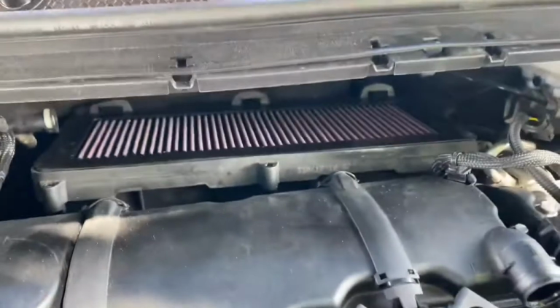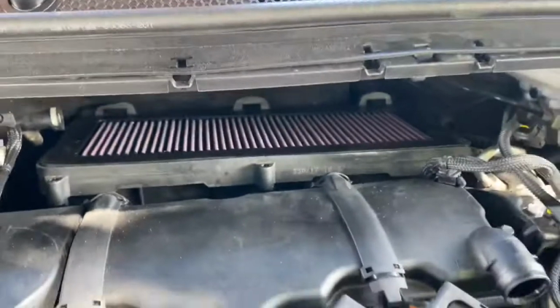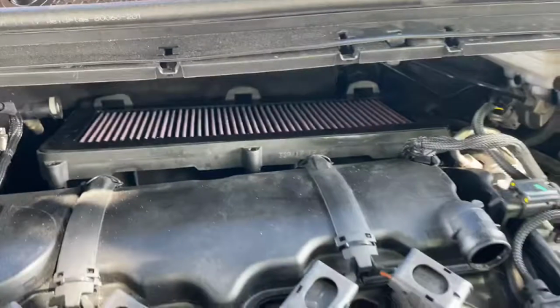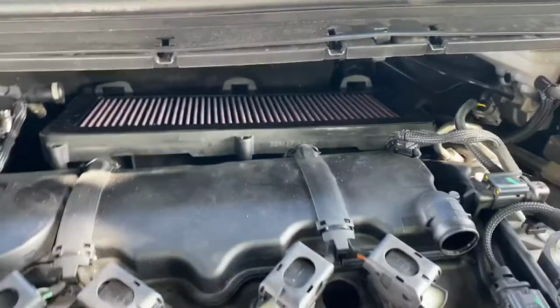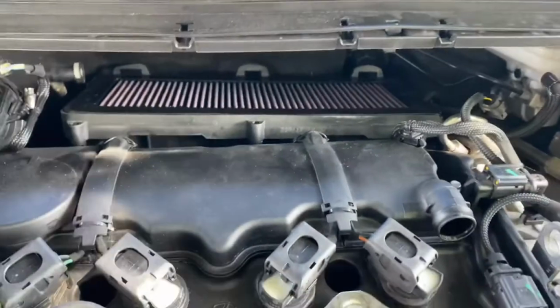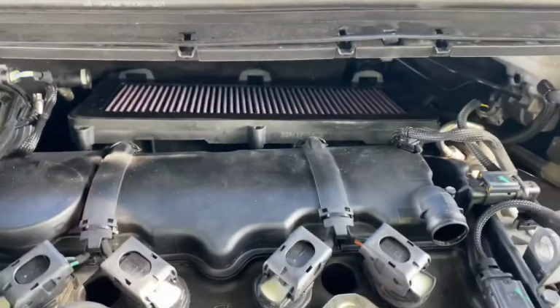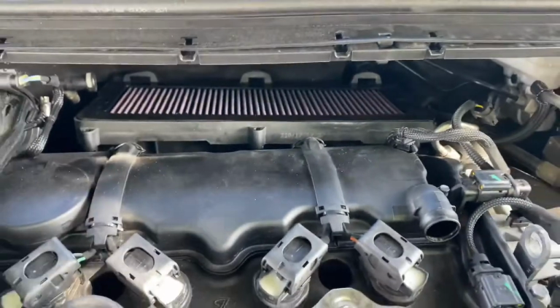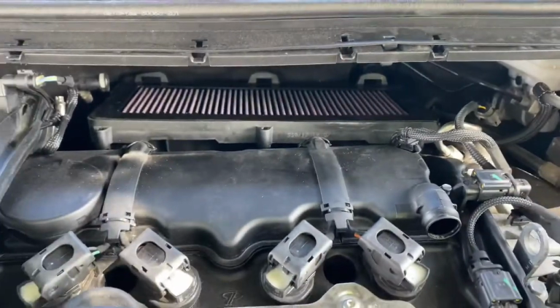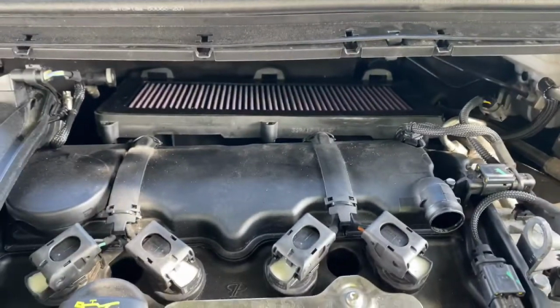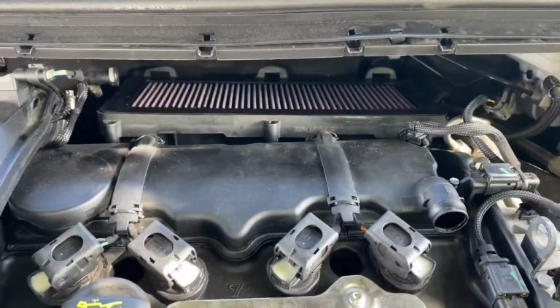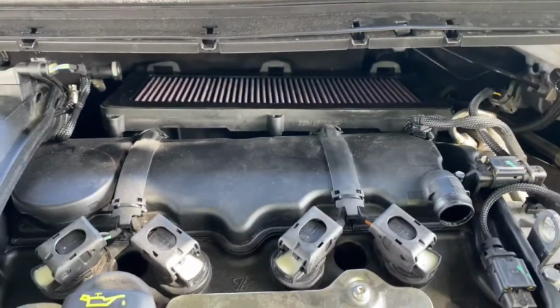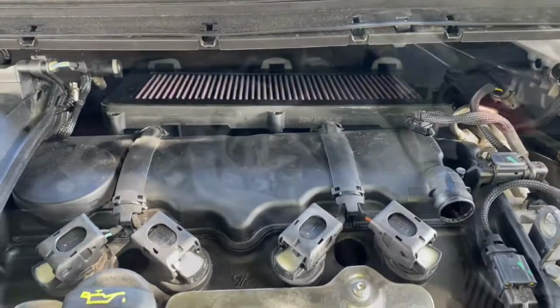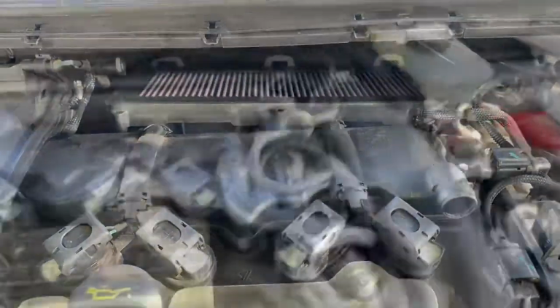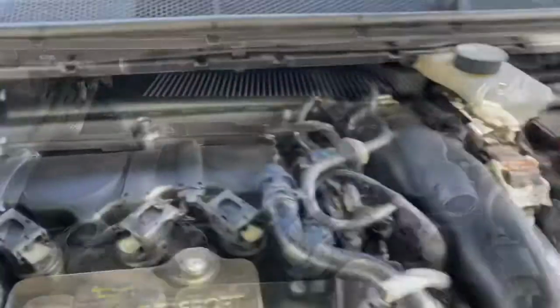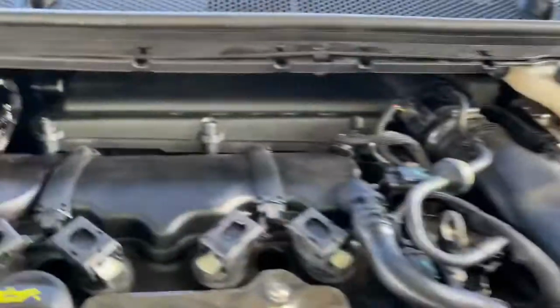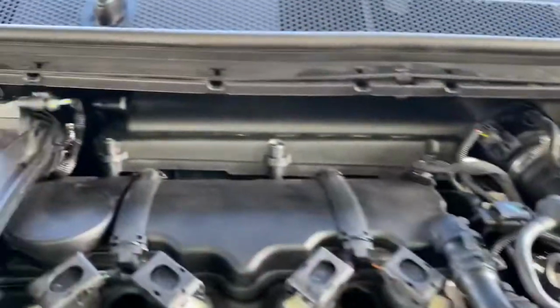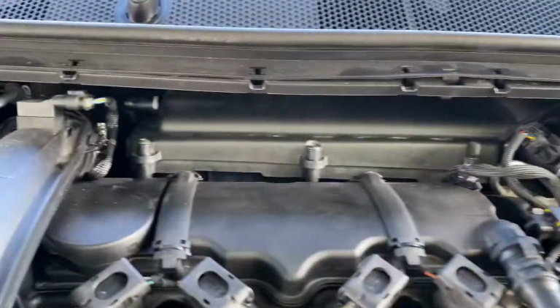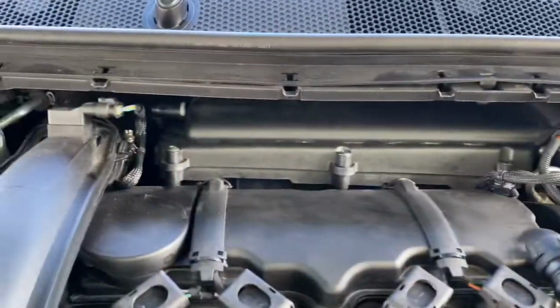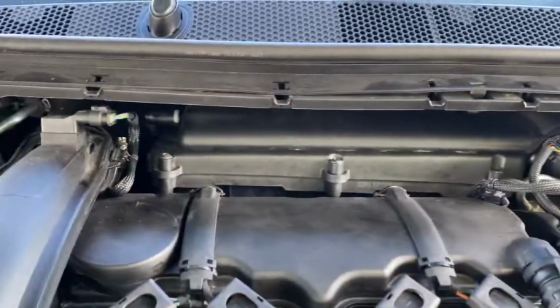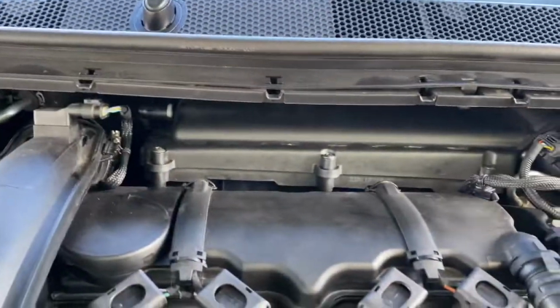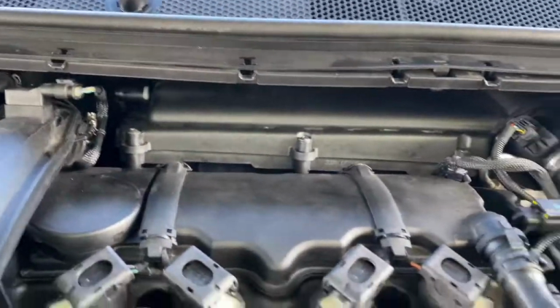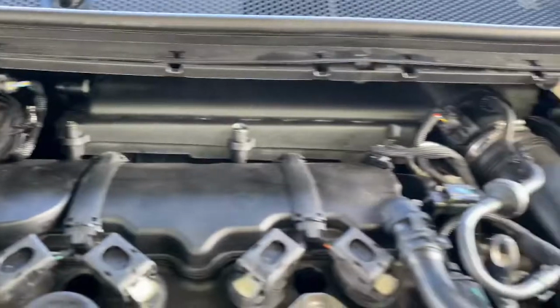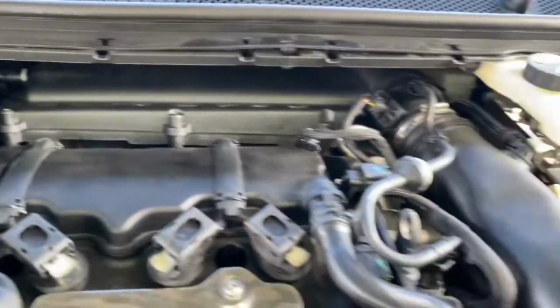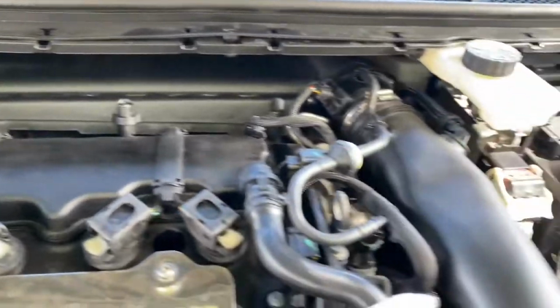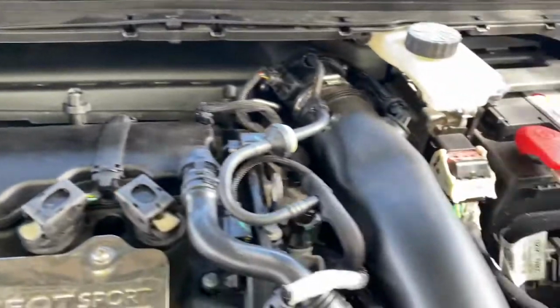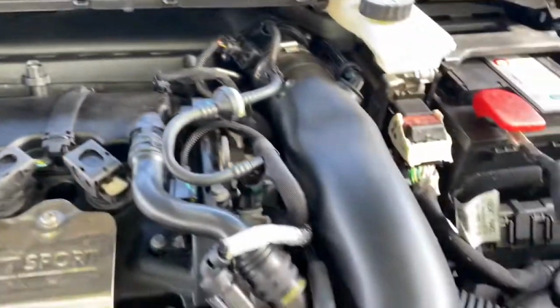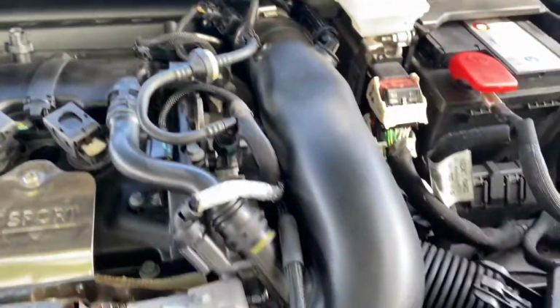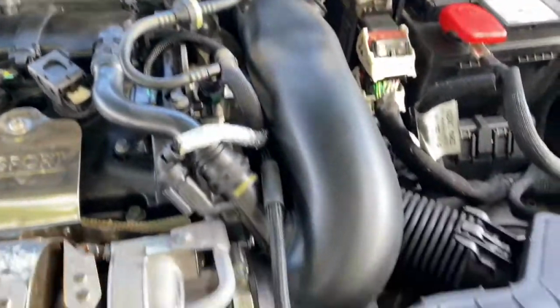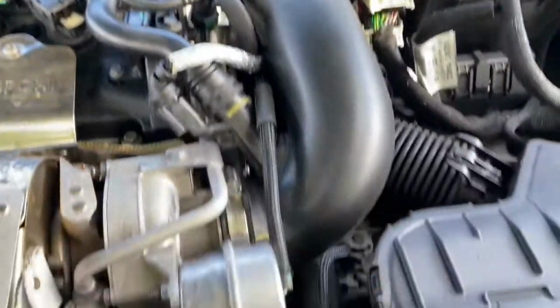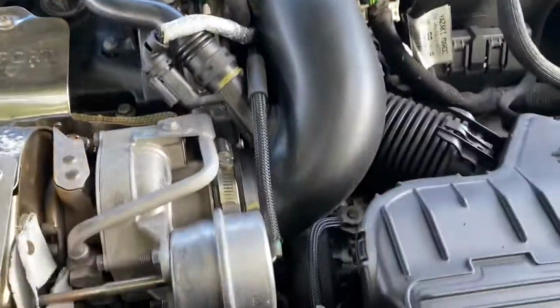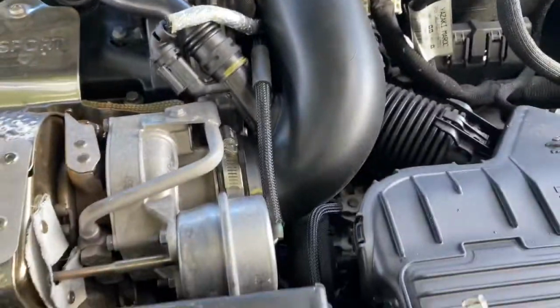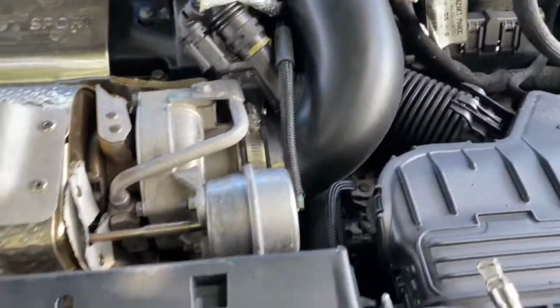Now I'm just going to refit and test it all back together, just going to see what it sounds like including the intake.